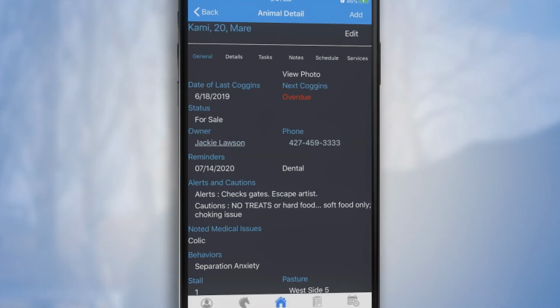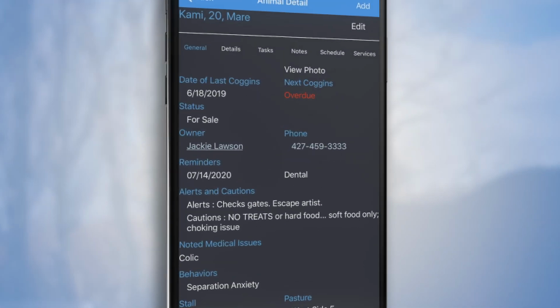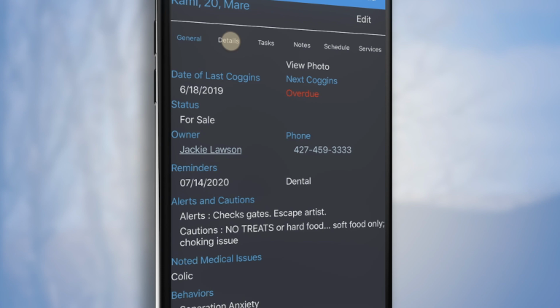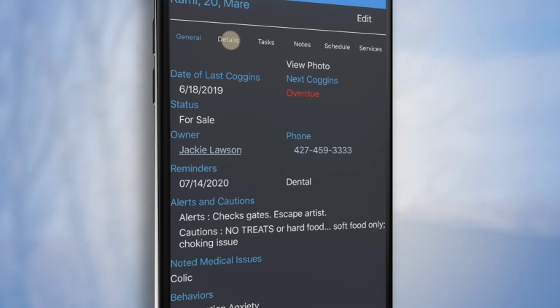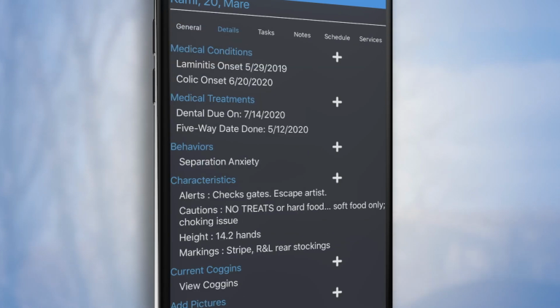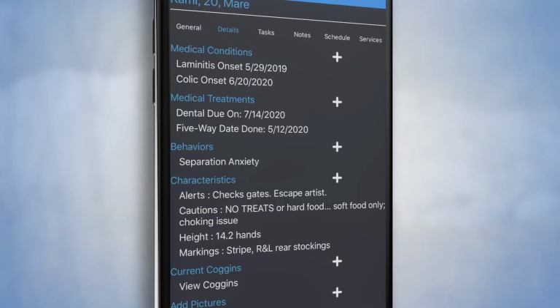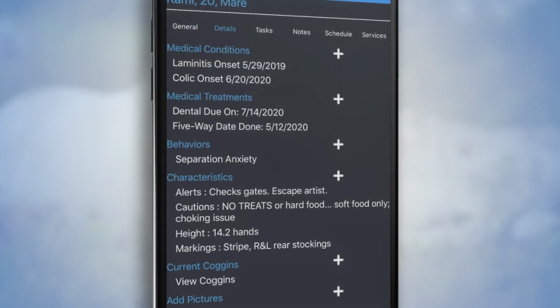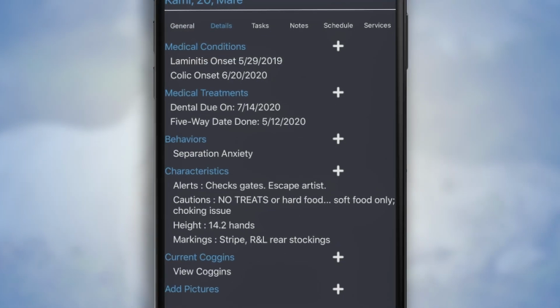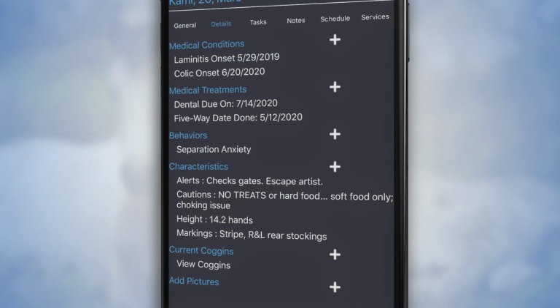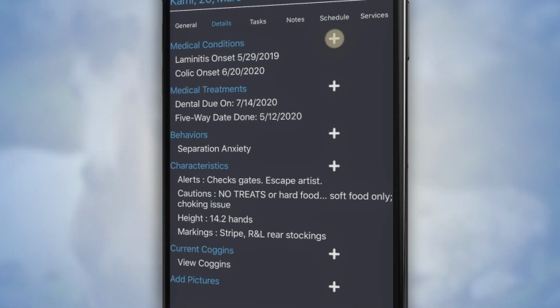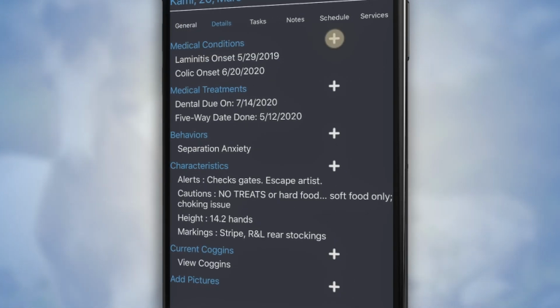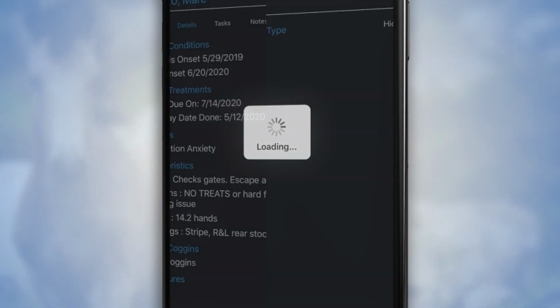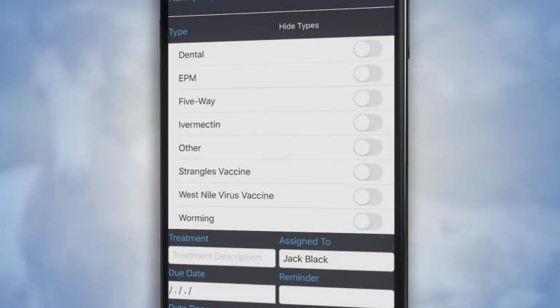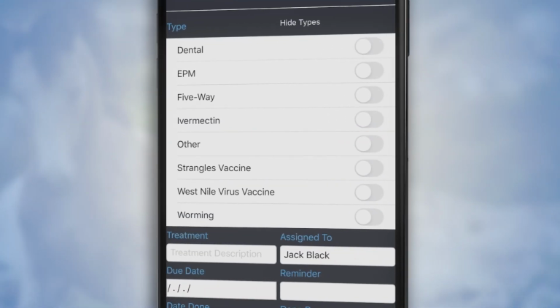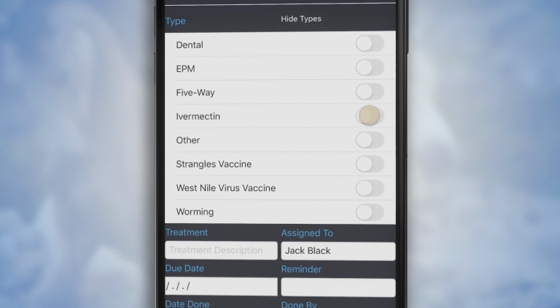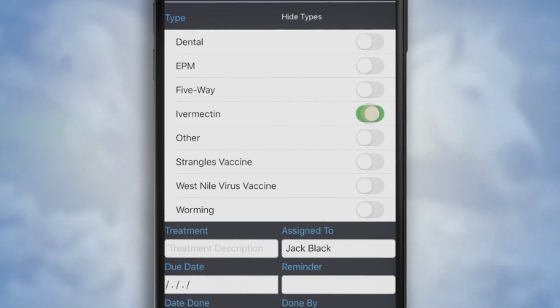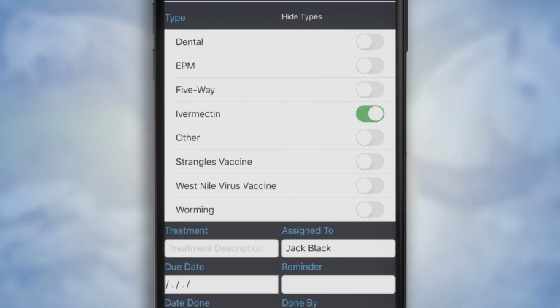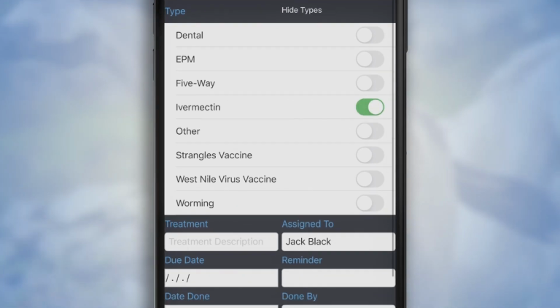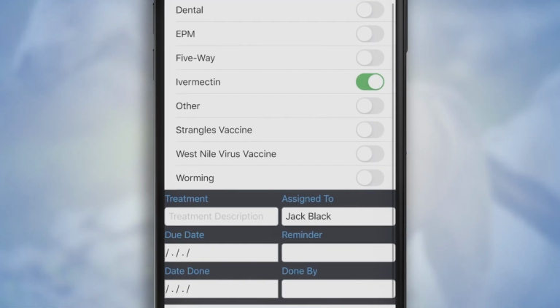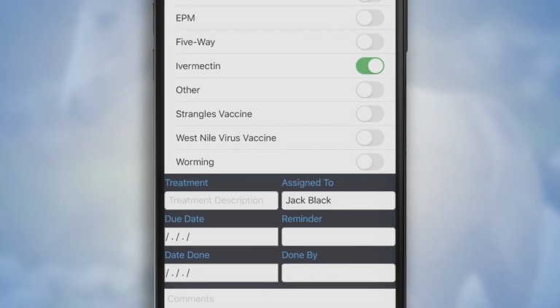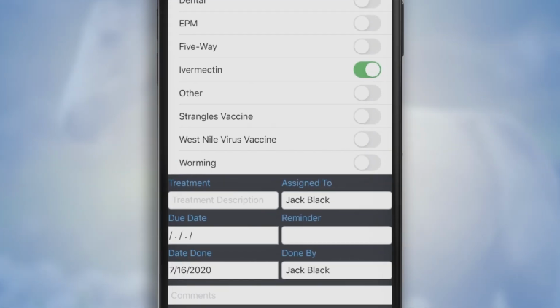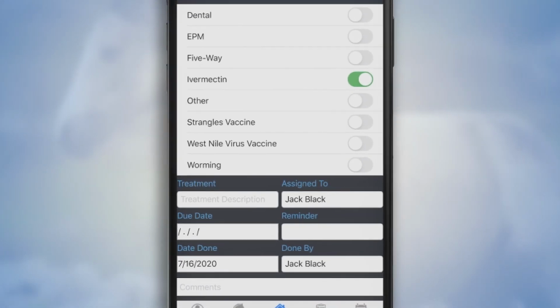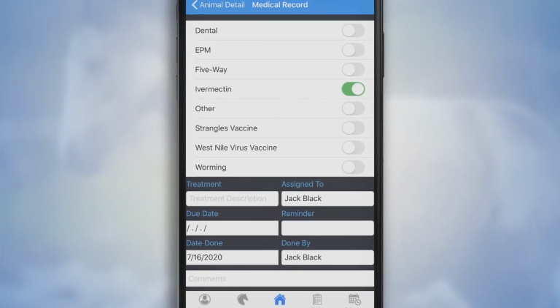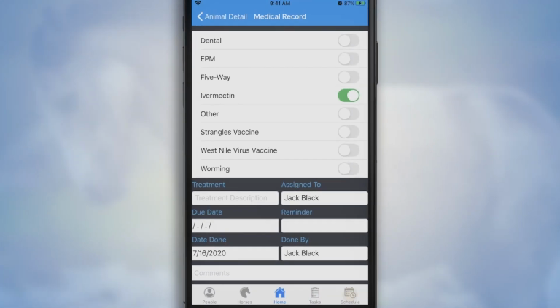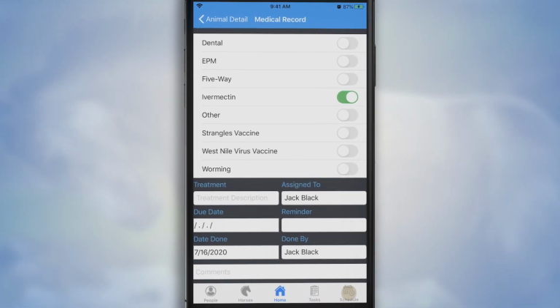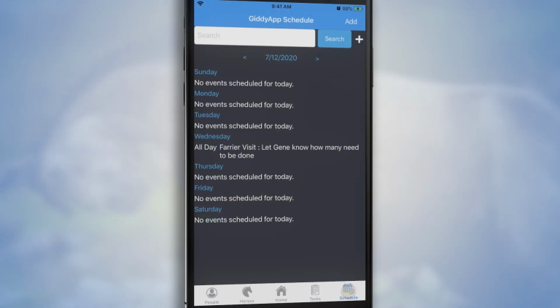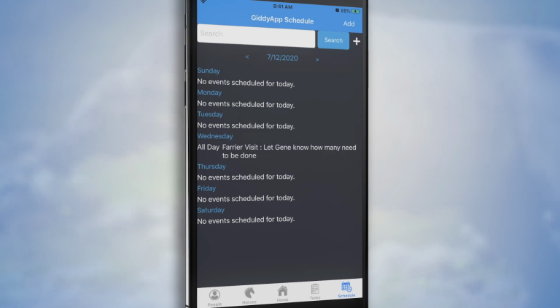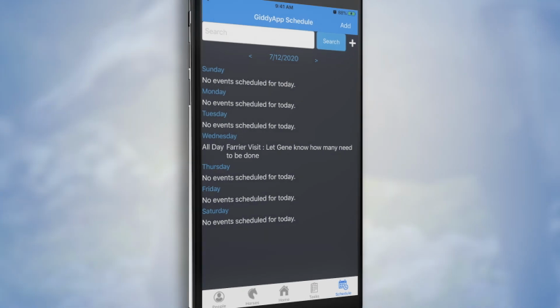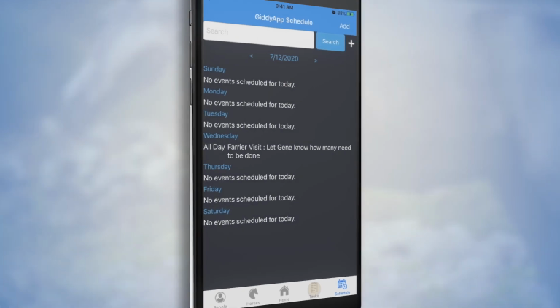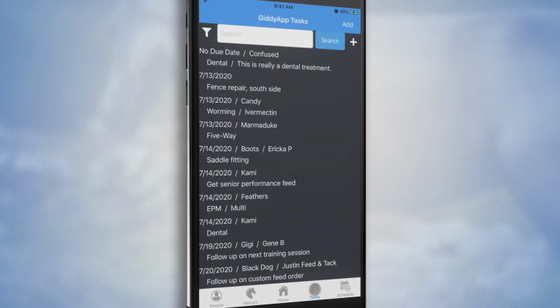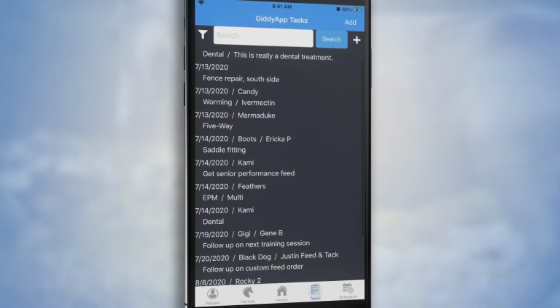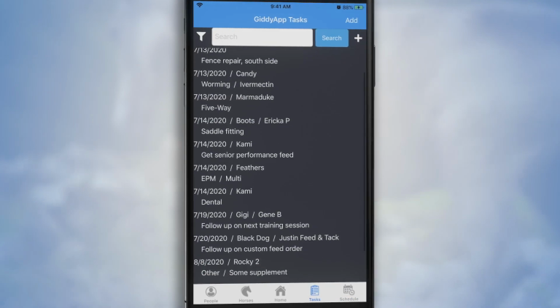Easily add or edit record details with only a few taps. You can also enter other pertinent information, such as medical conditions, or add a worming to your record as you do it. View upcoming services, to-do items, and more.